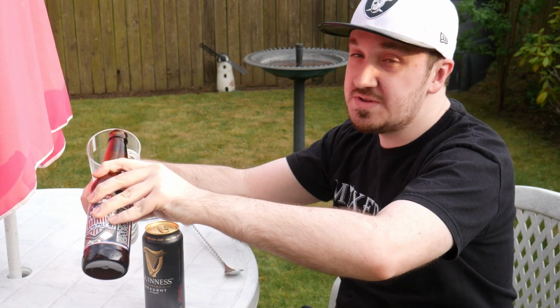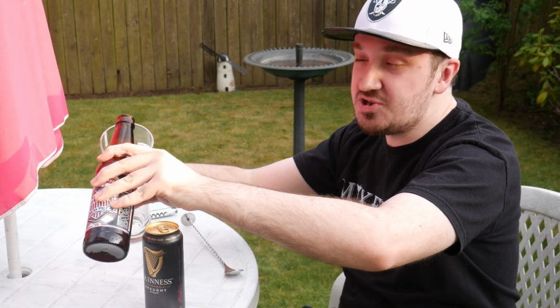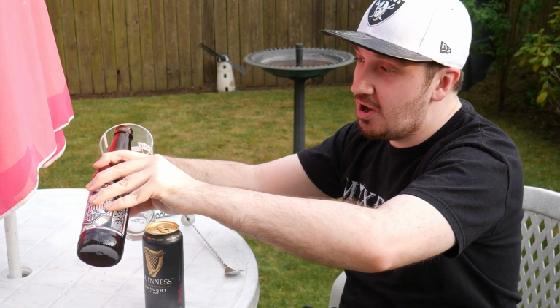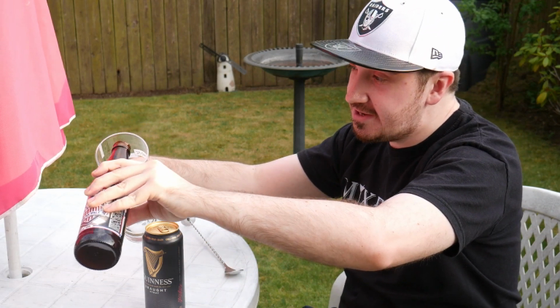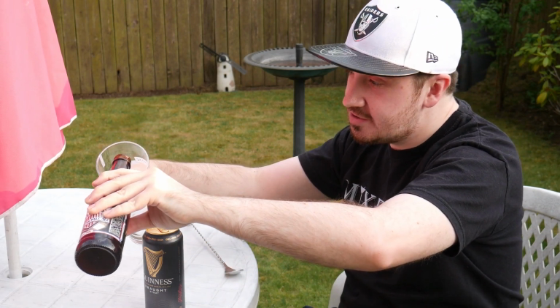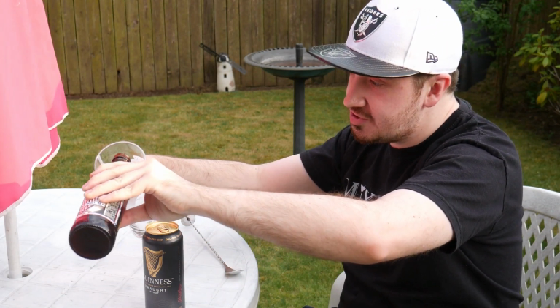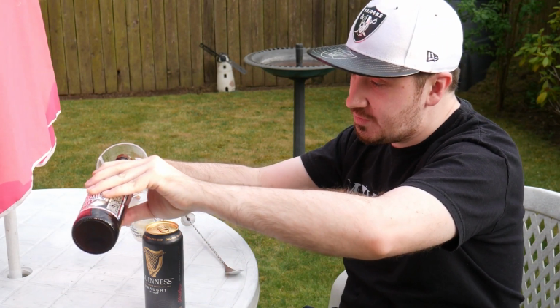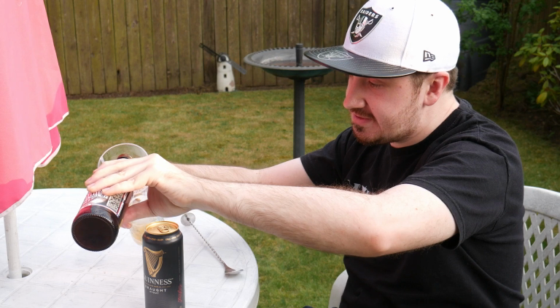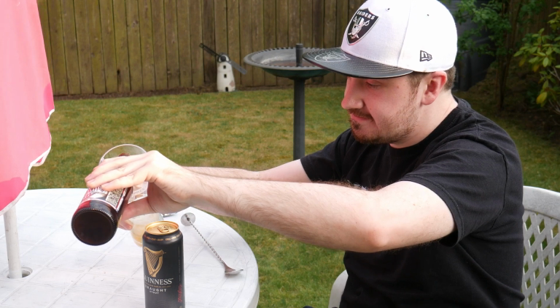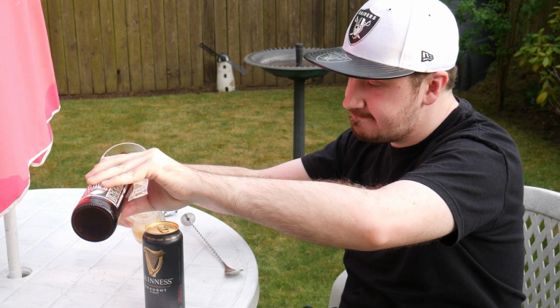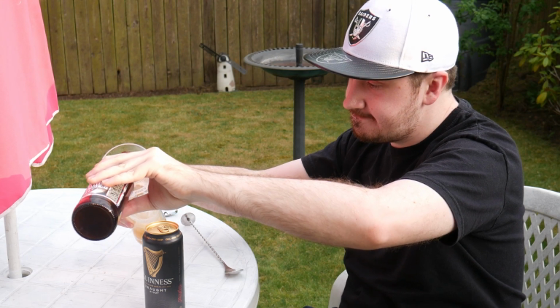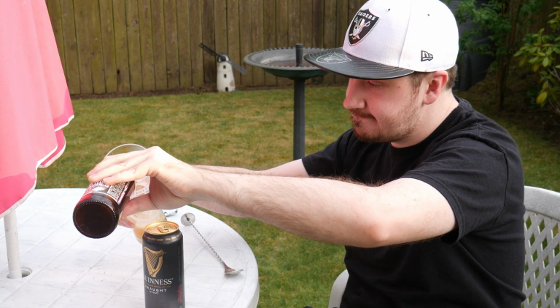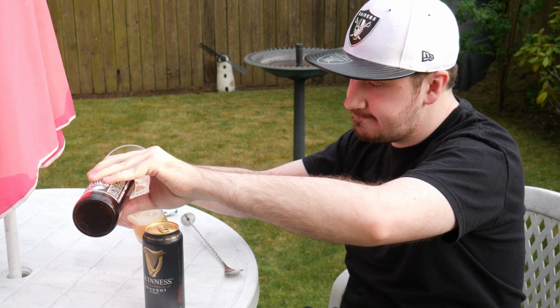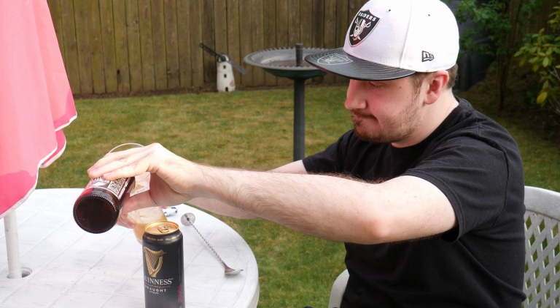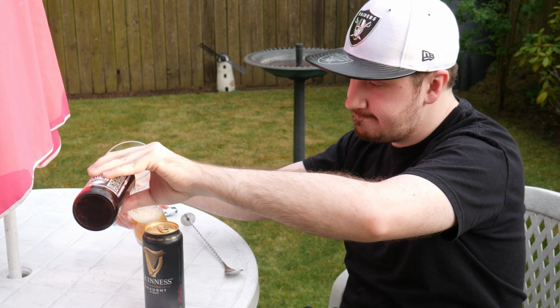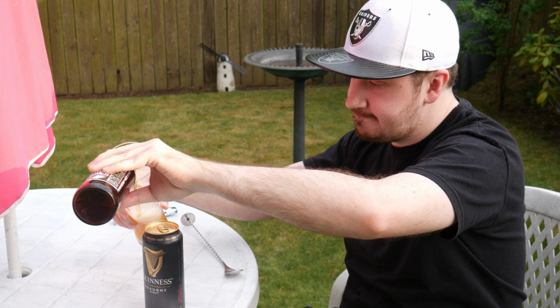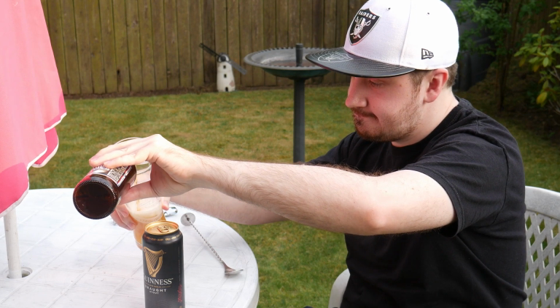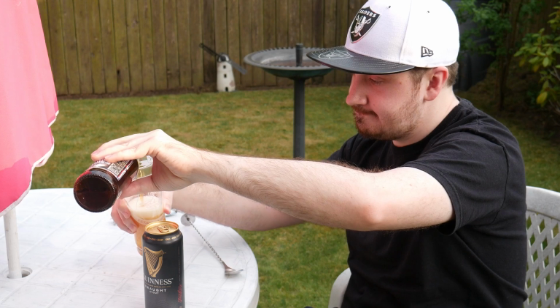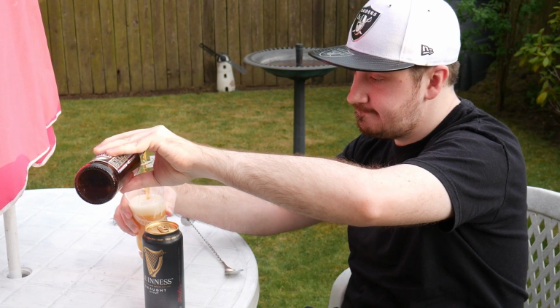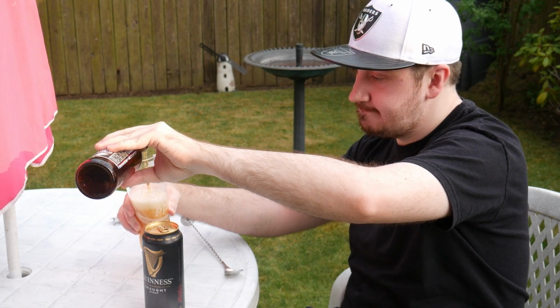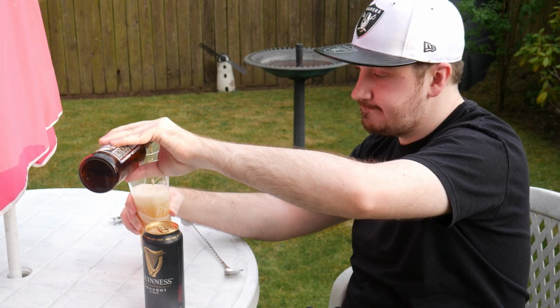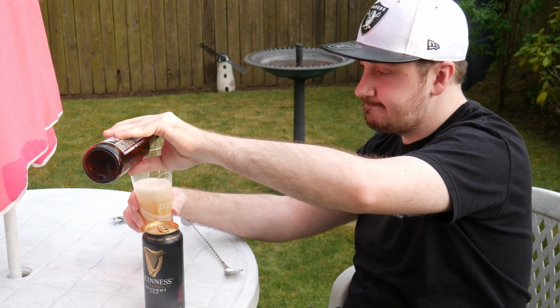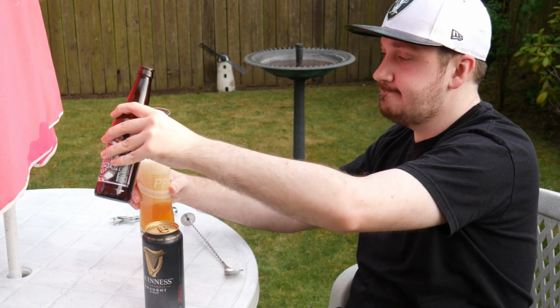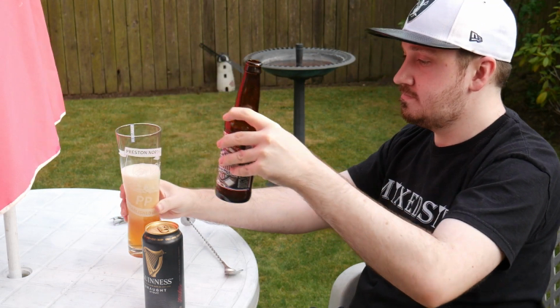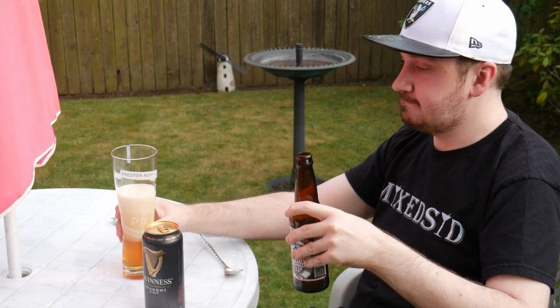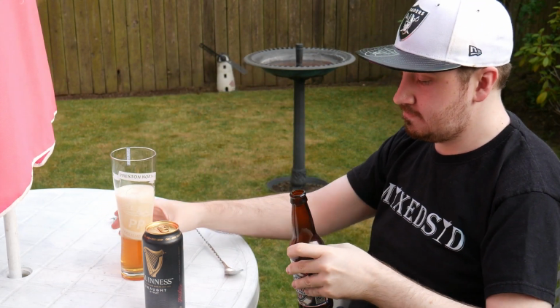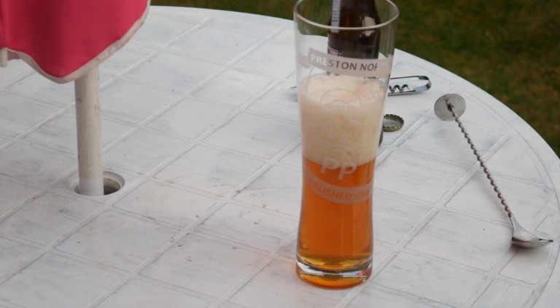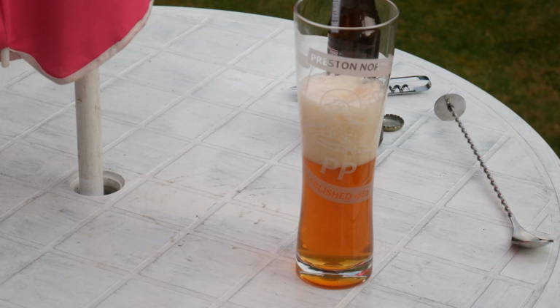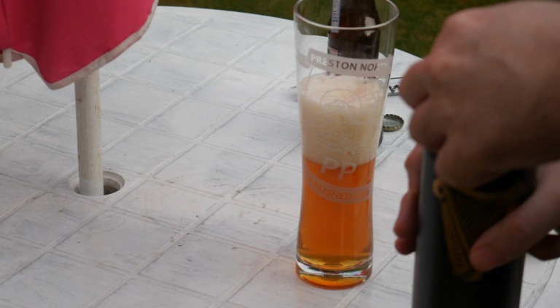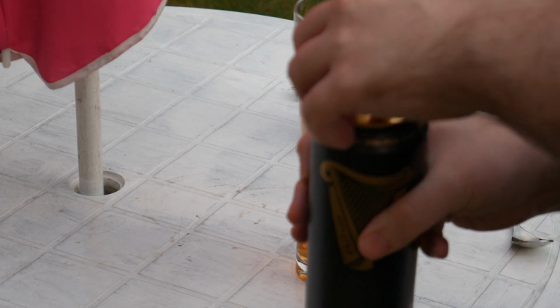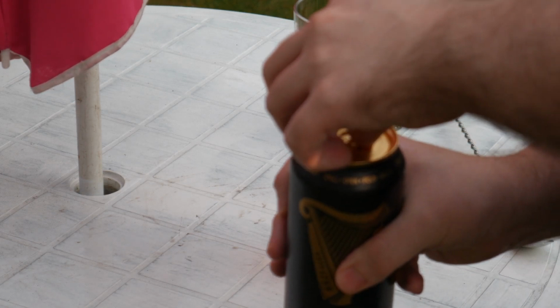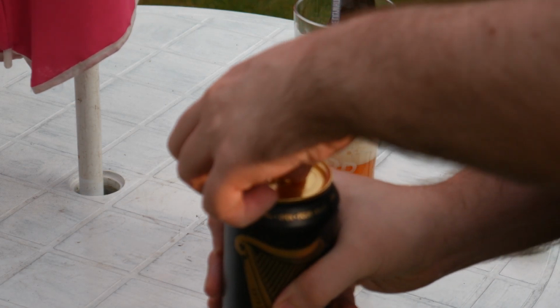To make a Black and Tan, basically it's just half a pint of Guinness, just like last week's cocktail. Right now for the top half, we've got to layer on the Guinness.